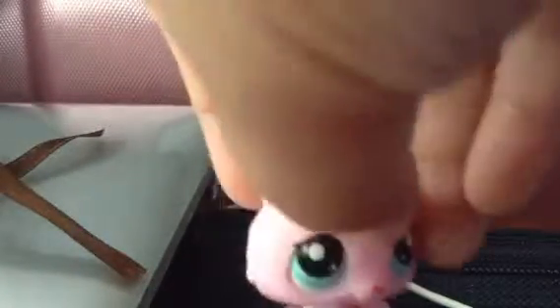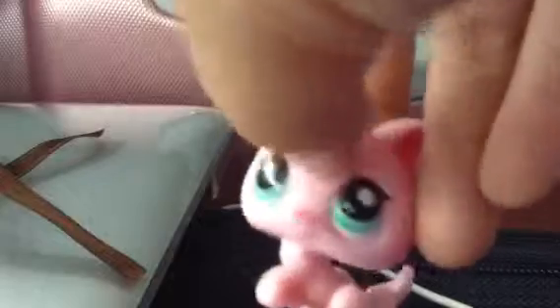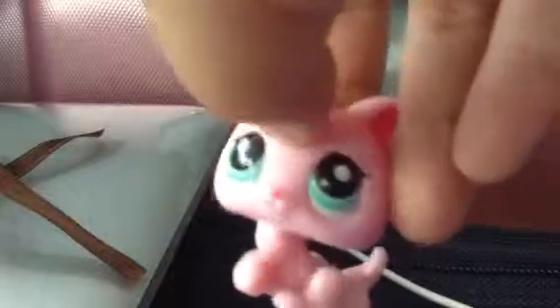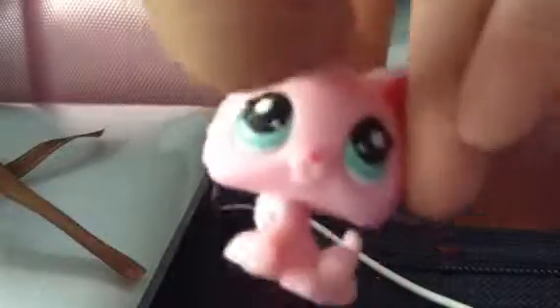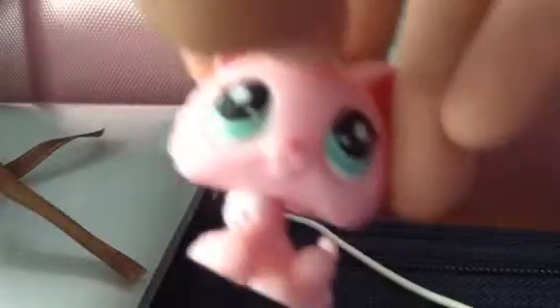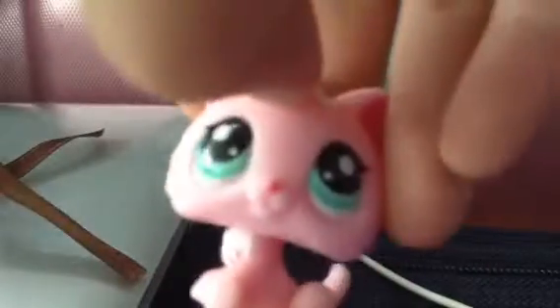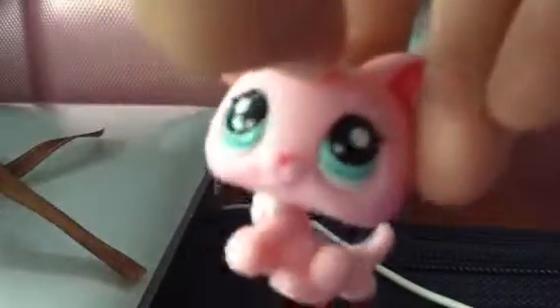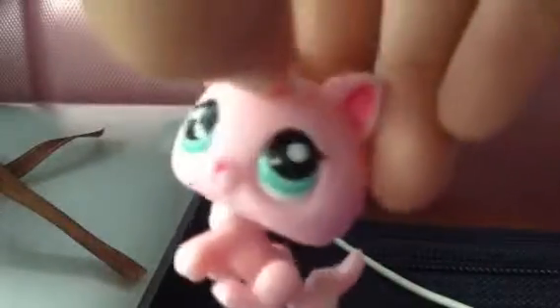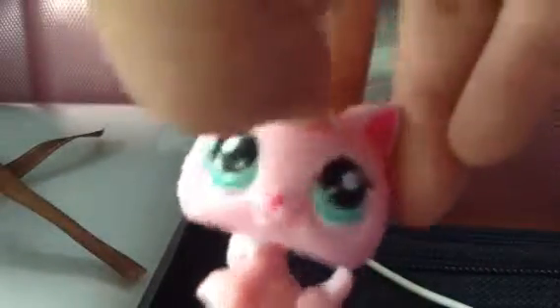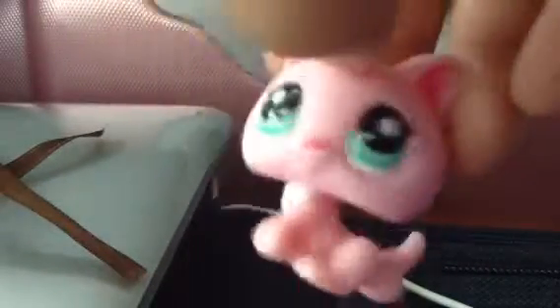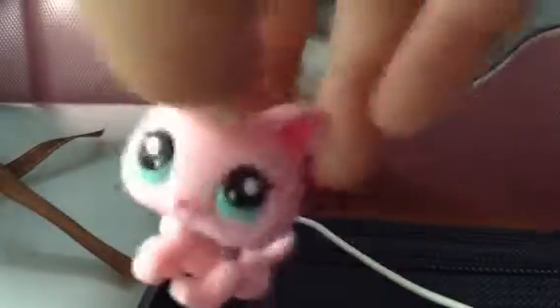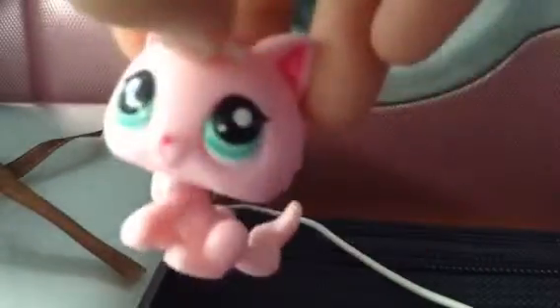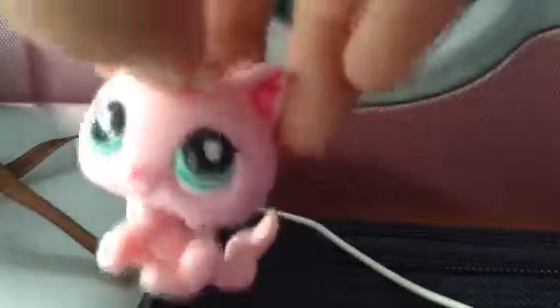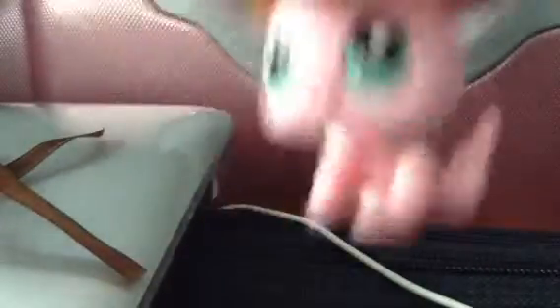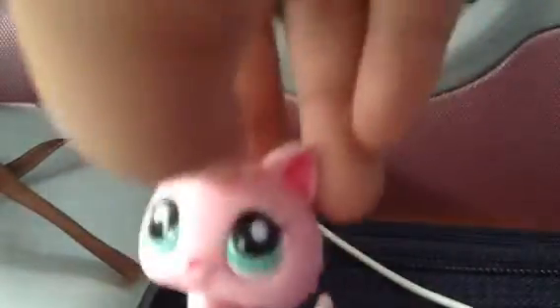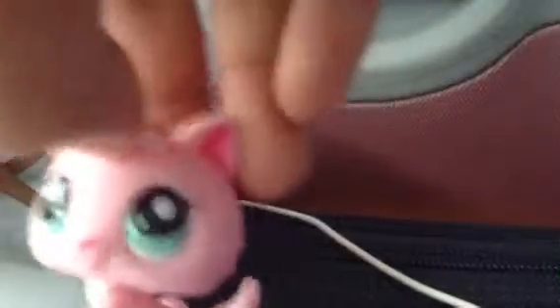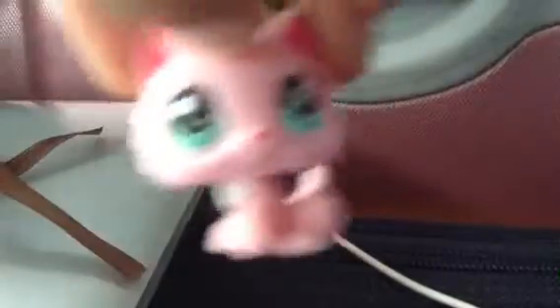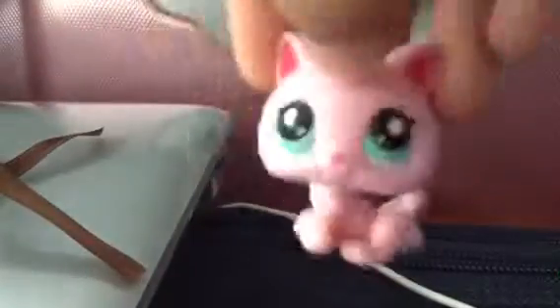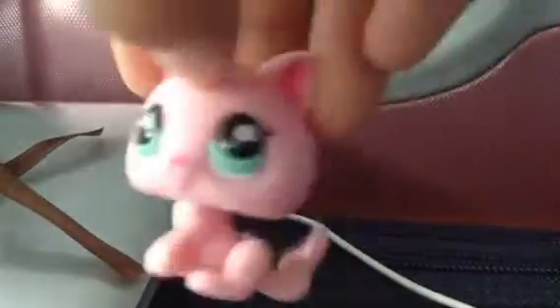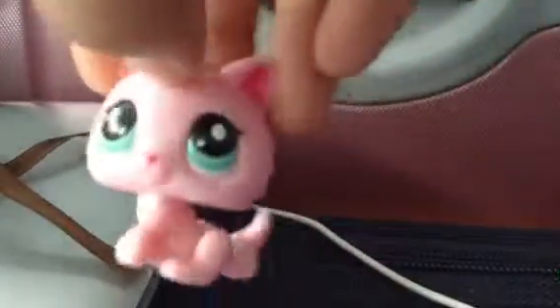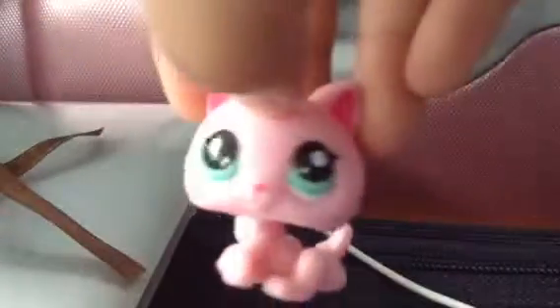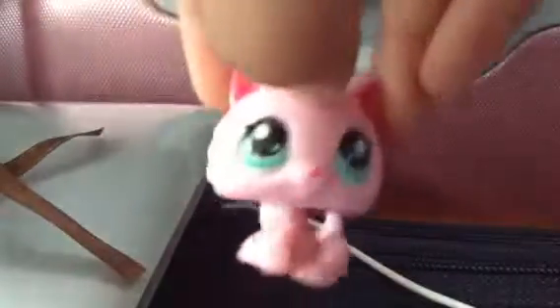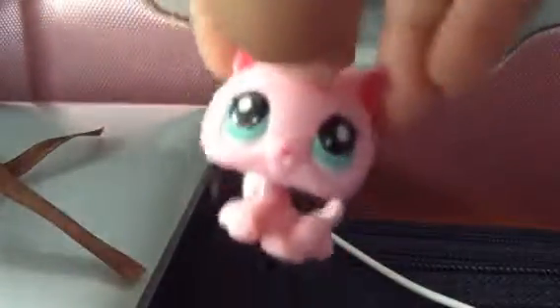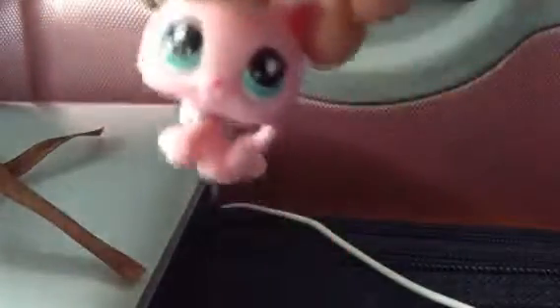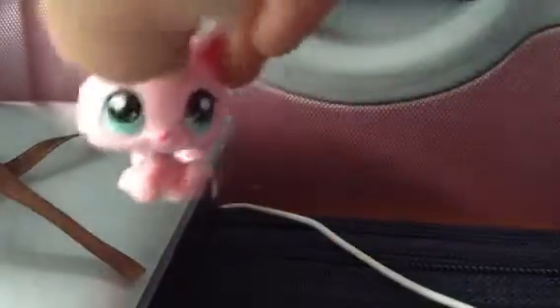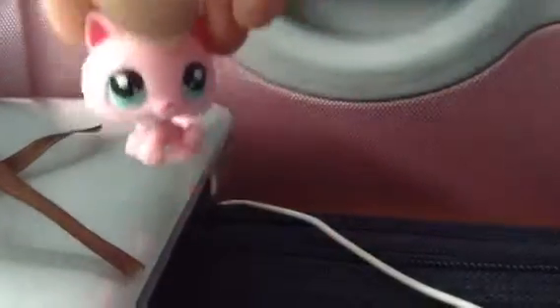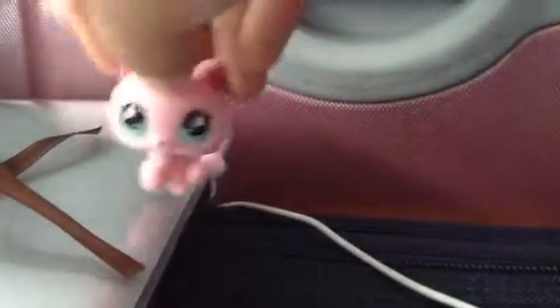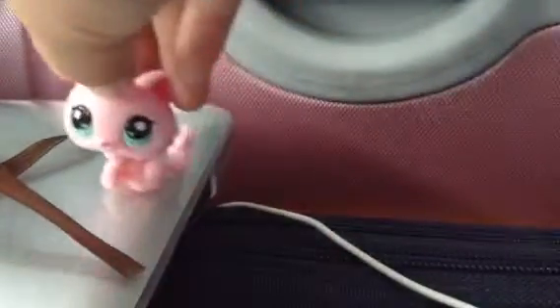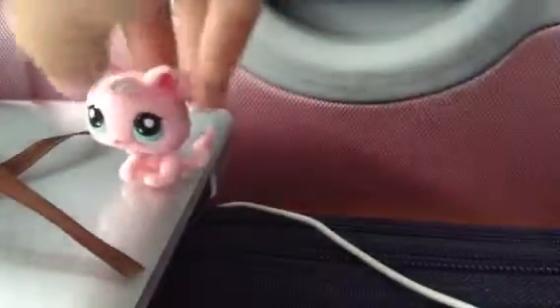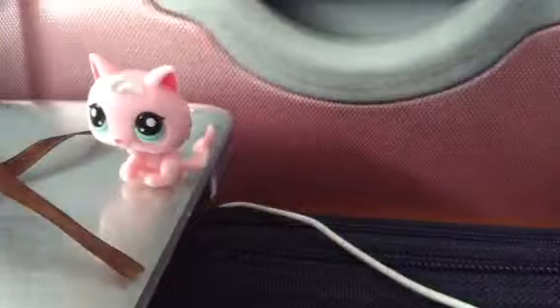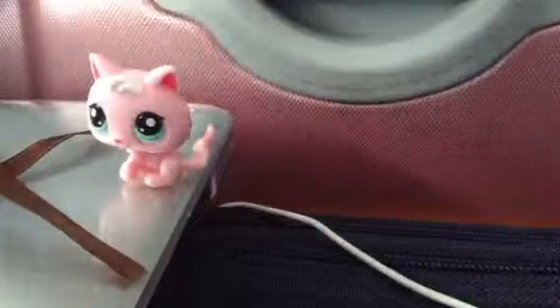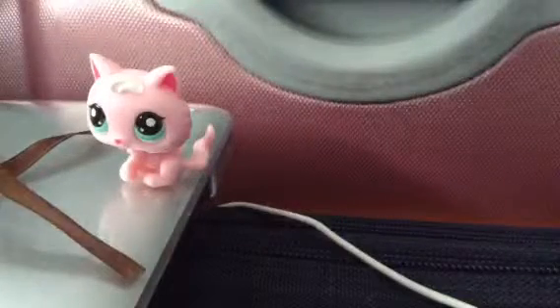I've been wanting a gray one like this. This one's so adorable and tiny and stuff. She's my favorite one. She's like my other short-haired cat.